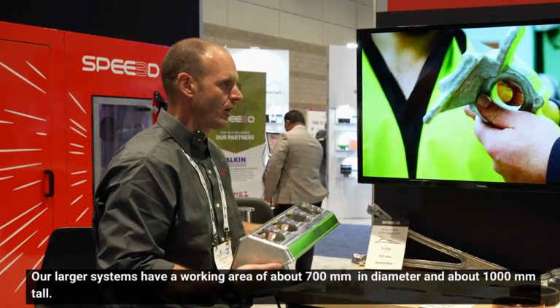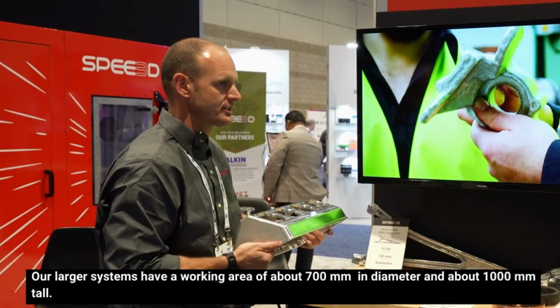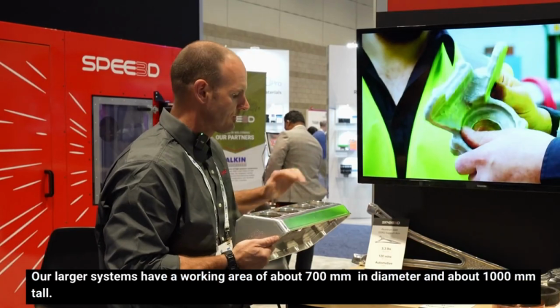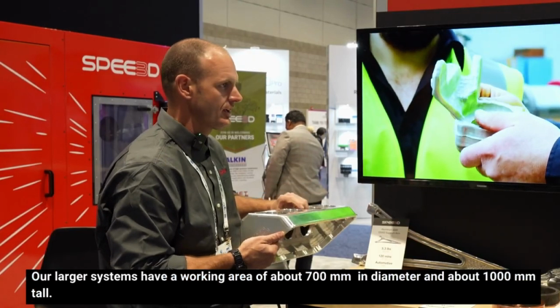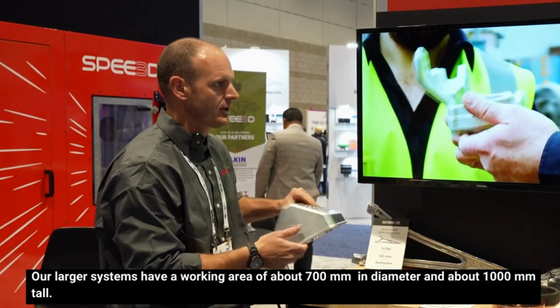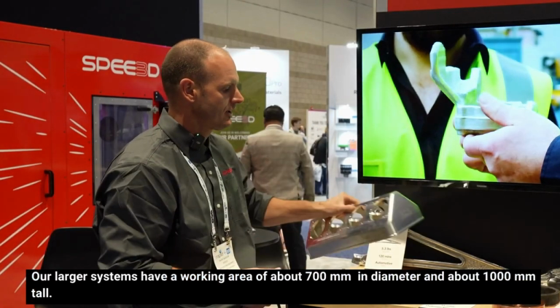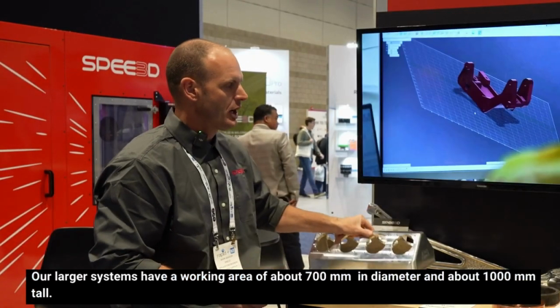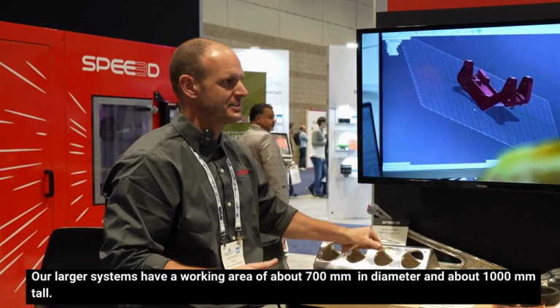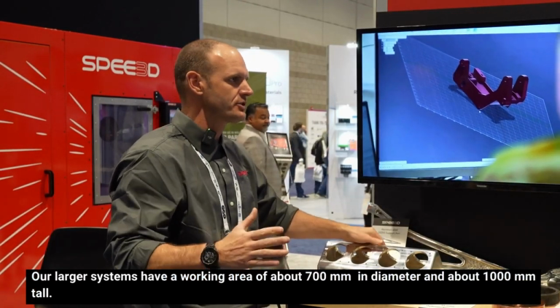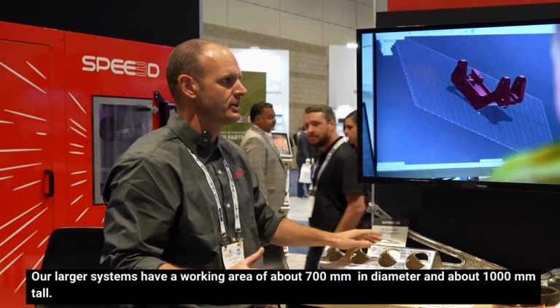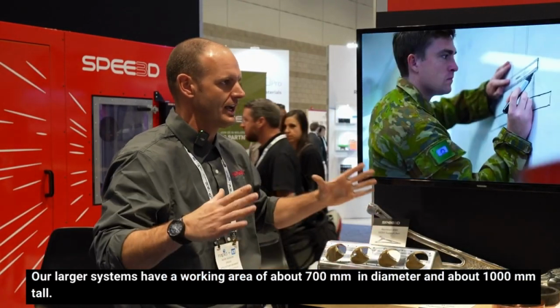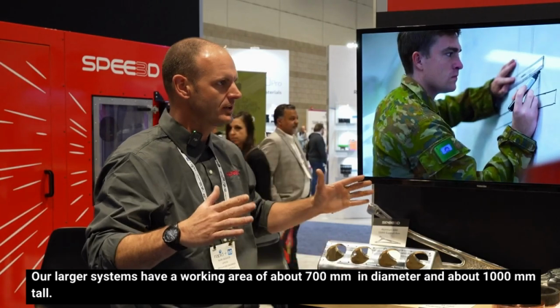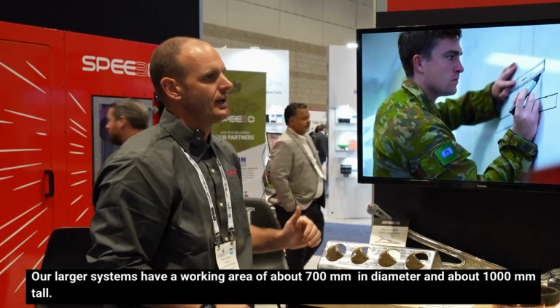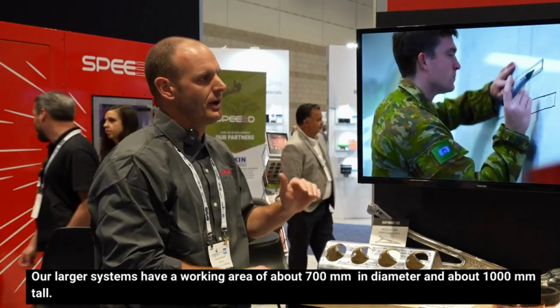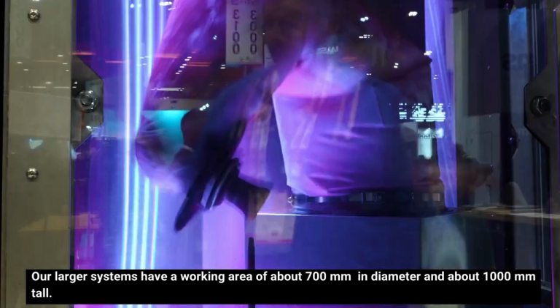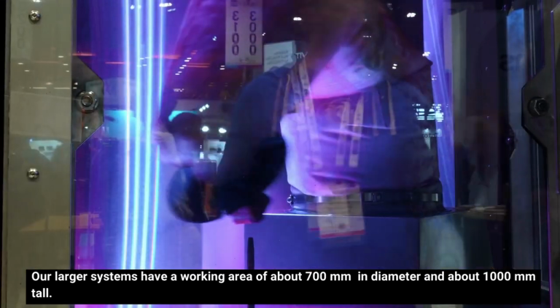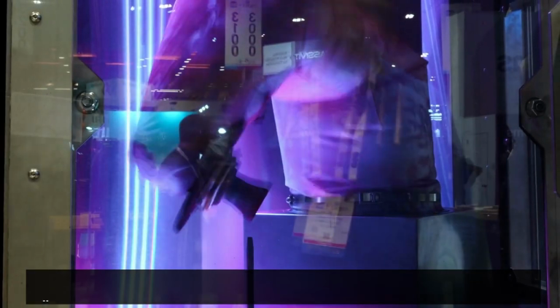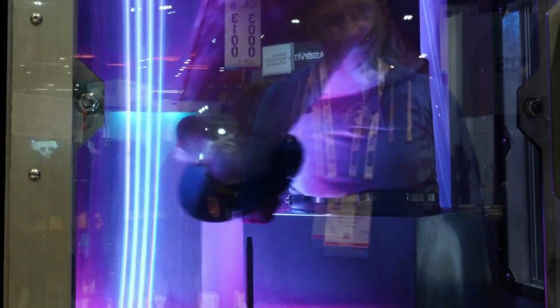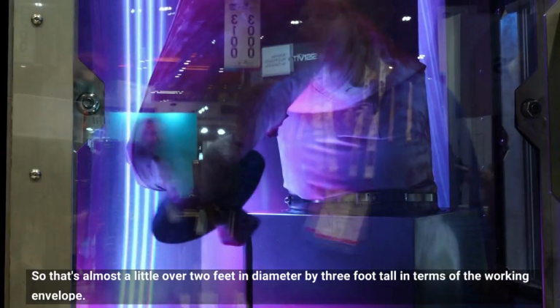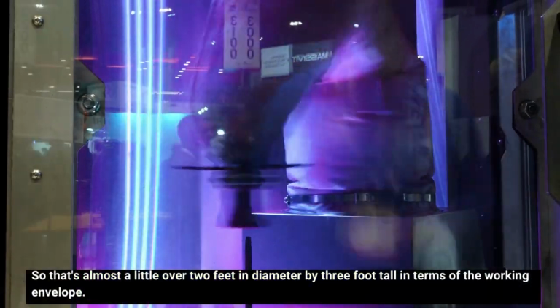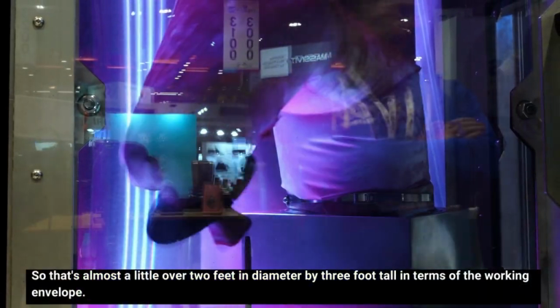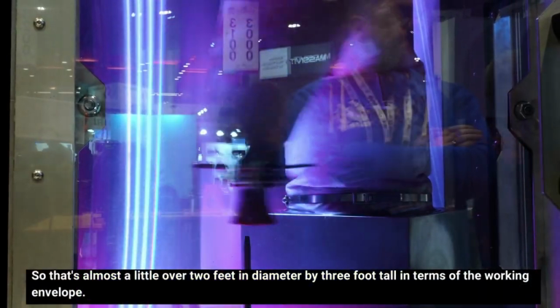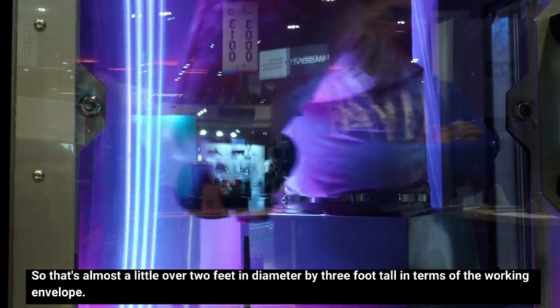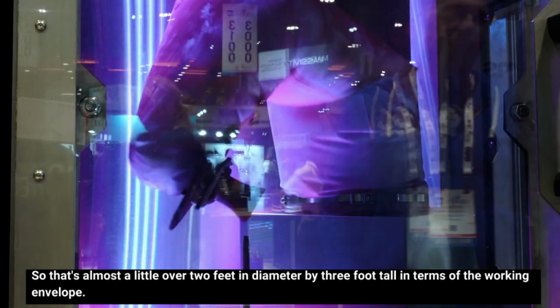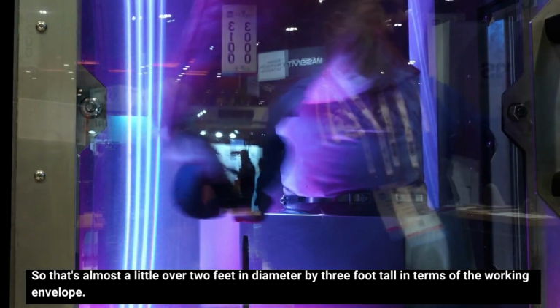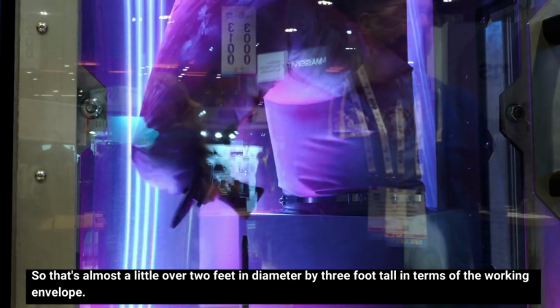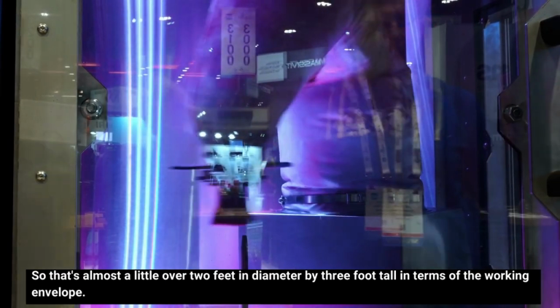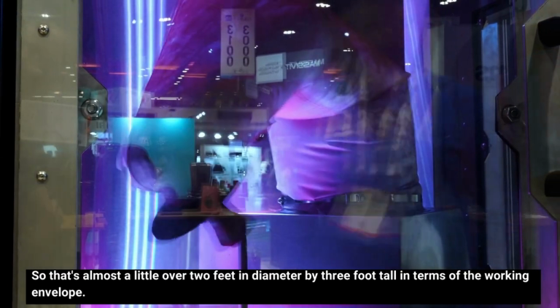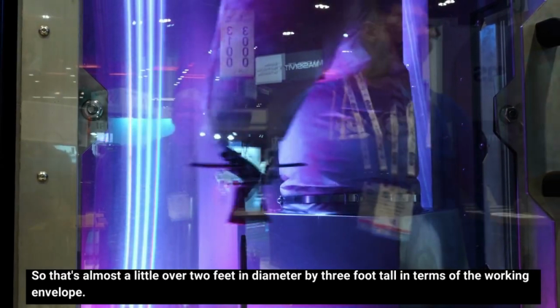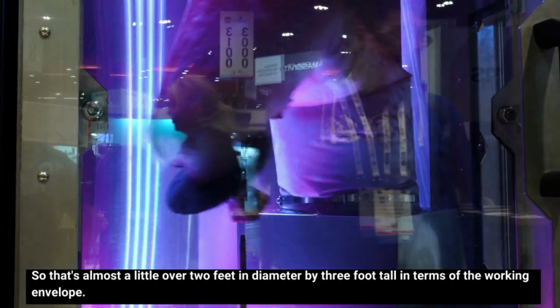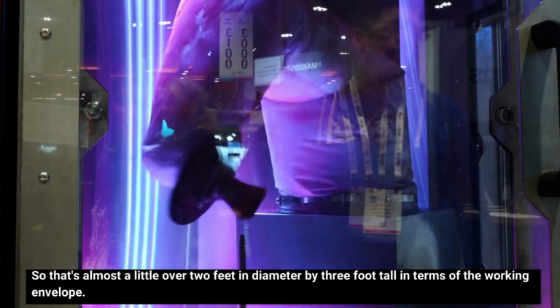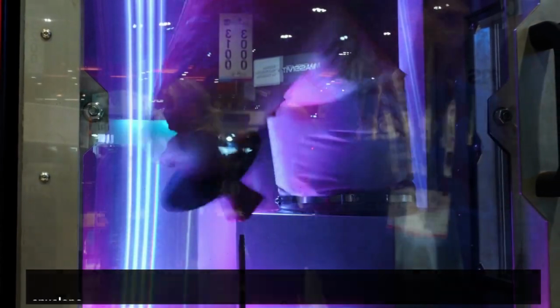Our larger systems have a working area of about 700 millimeters in diameter and about 1,000 millimeters tall — that's a little over two feet in diameter by three feet tall in terms of the working envelope.